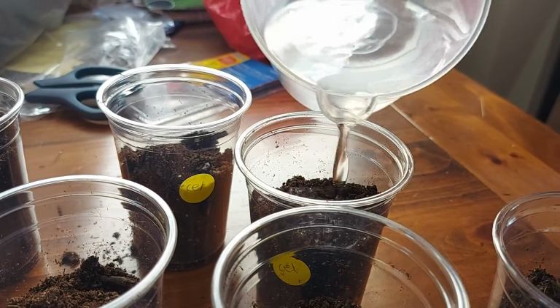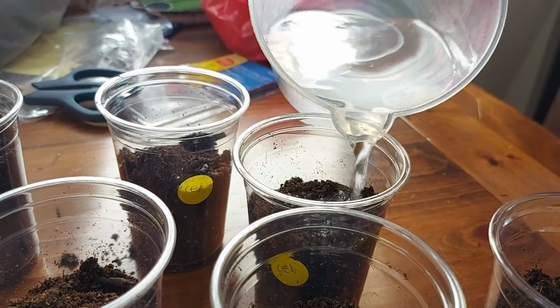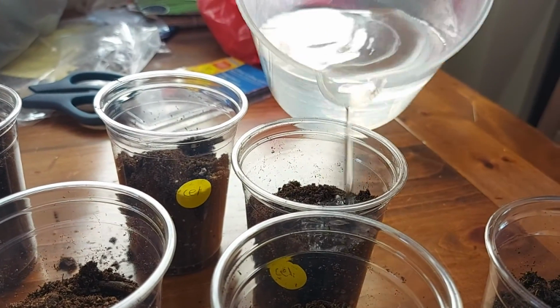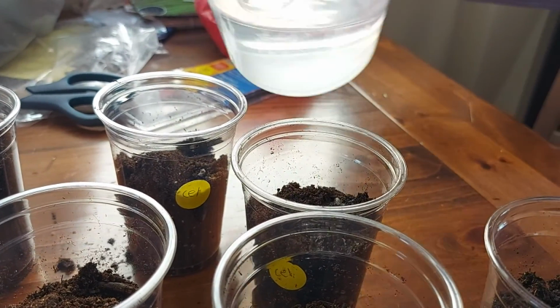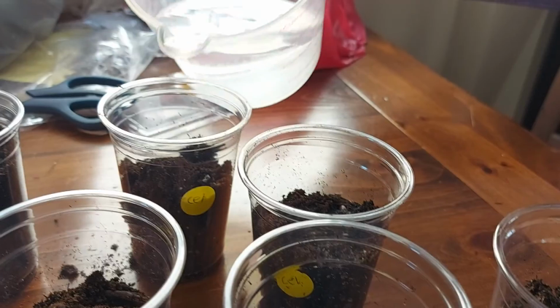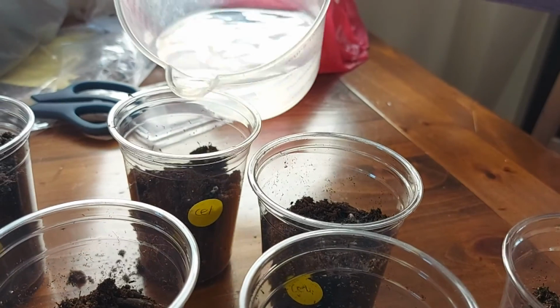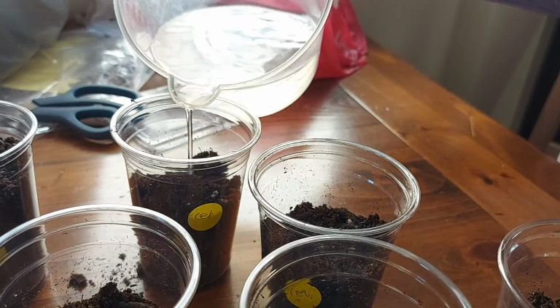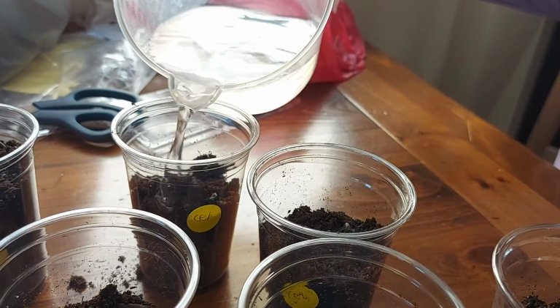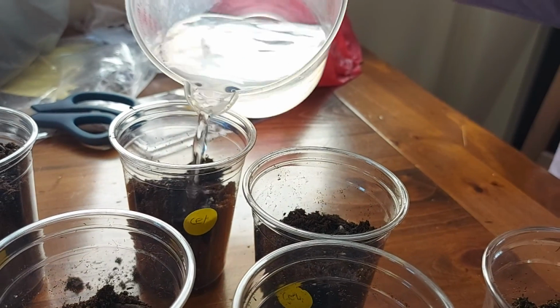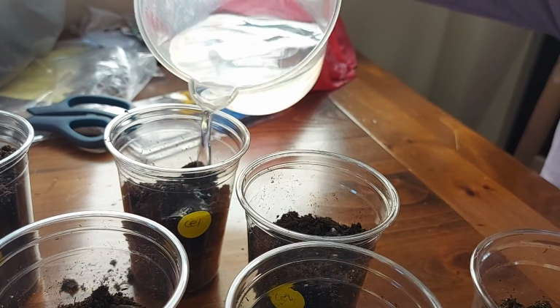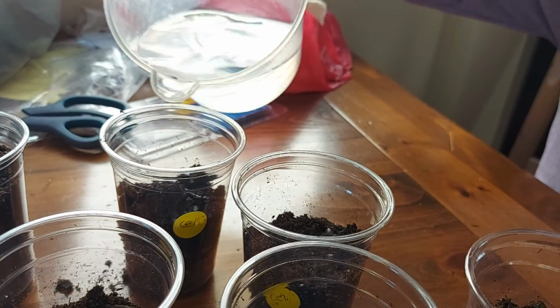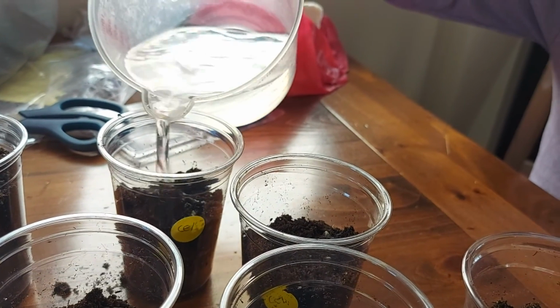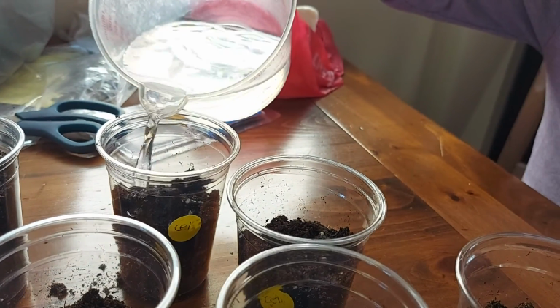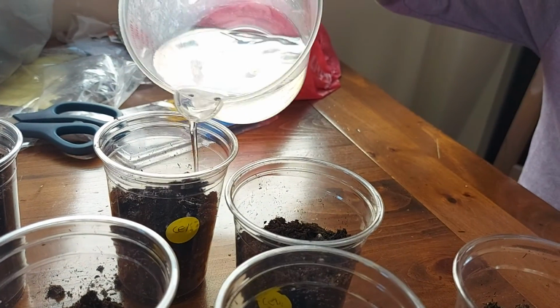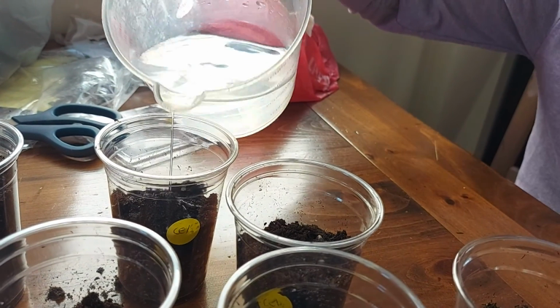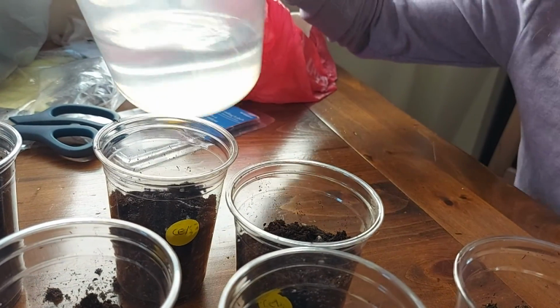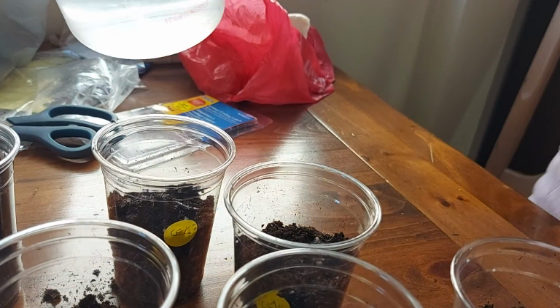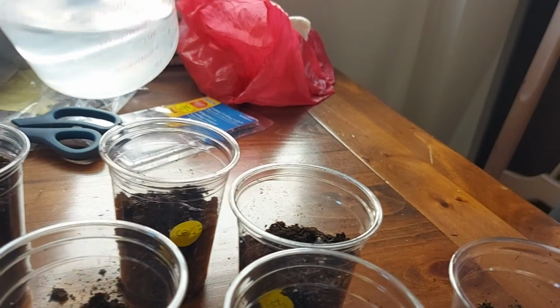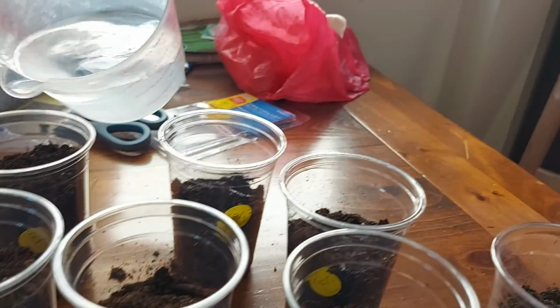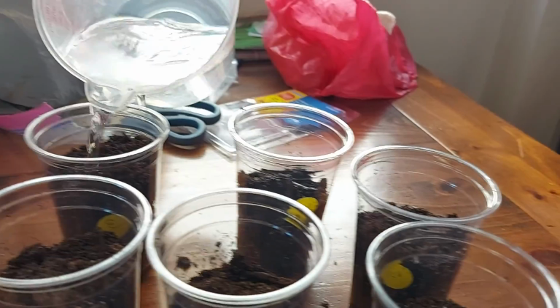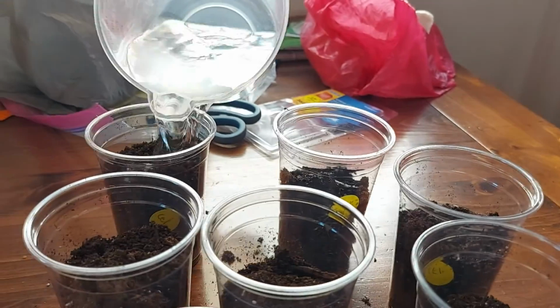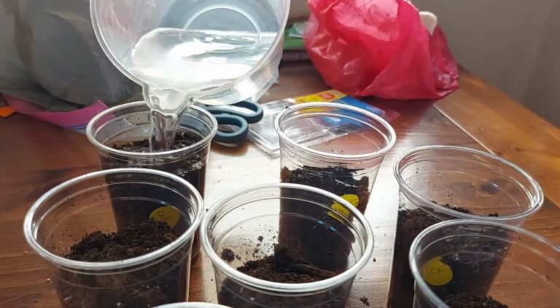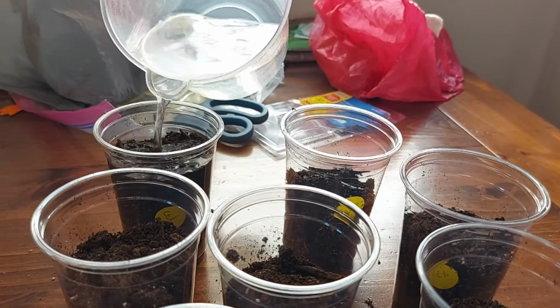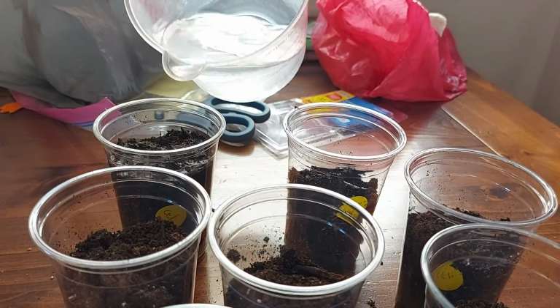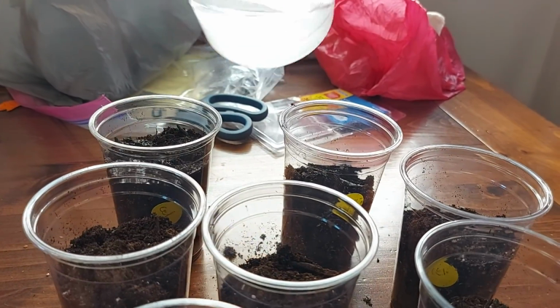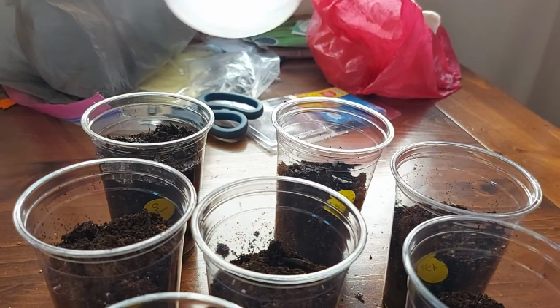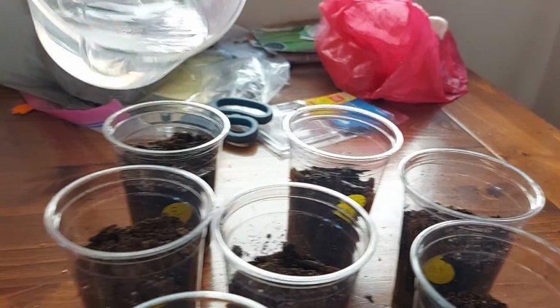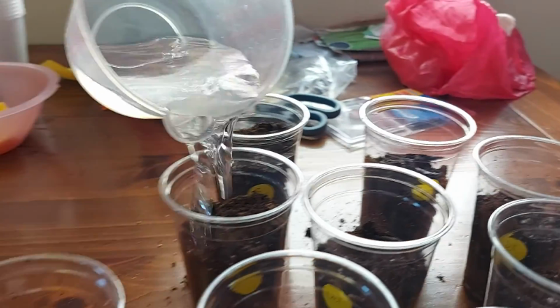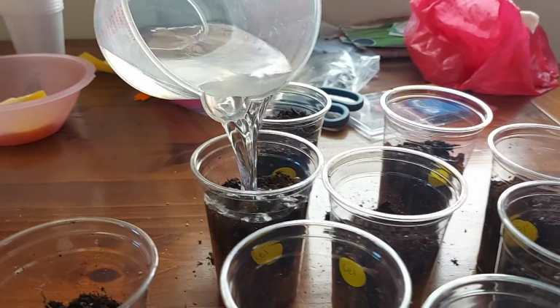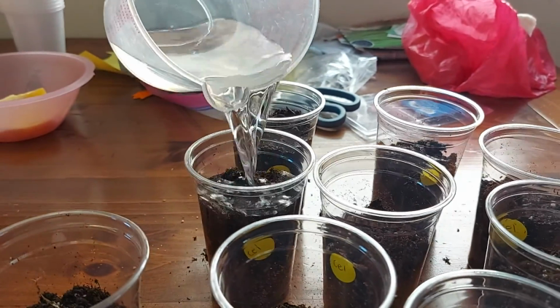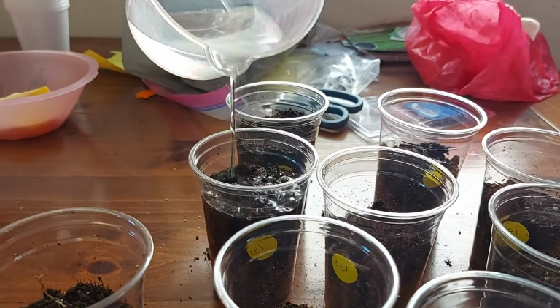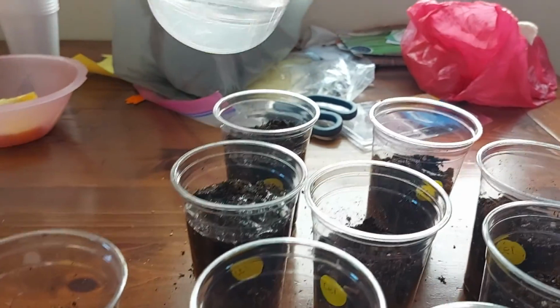Don't worry if you feel like you're putting too much water, because at the start, if you put too much water, it won't put any harm to the plant.